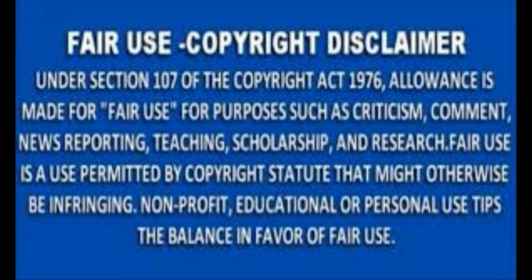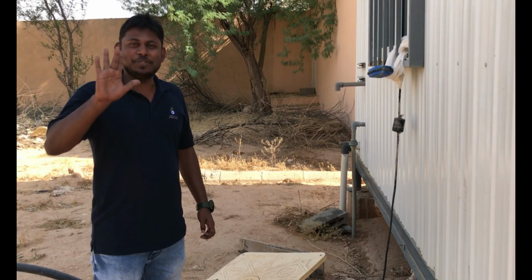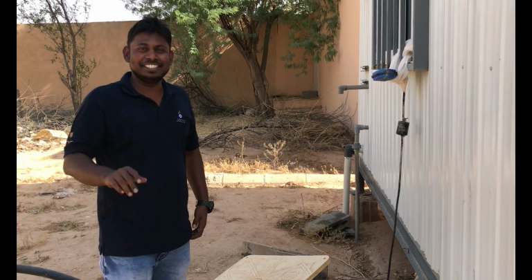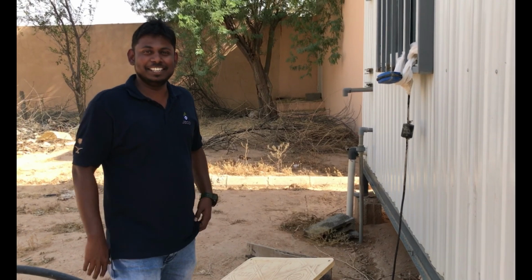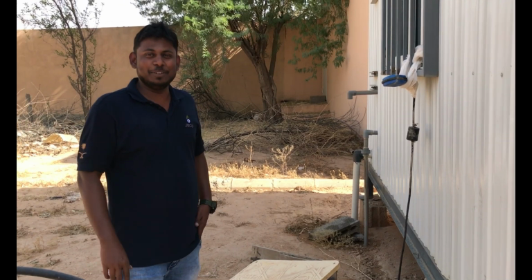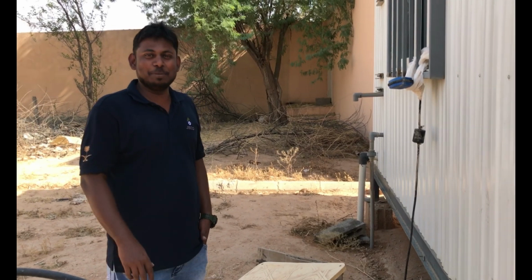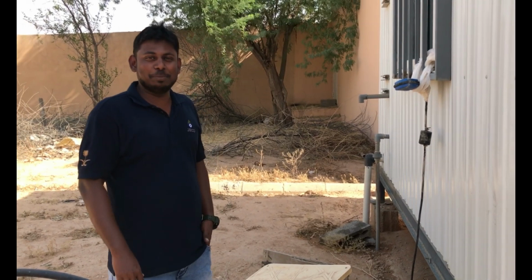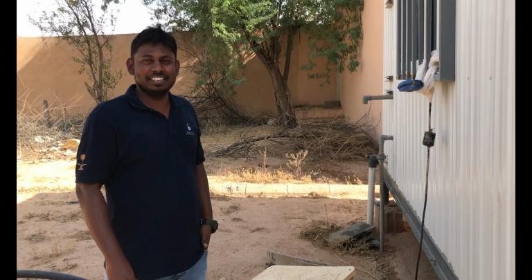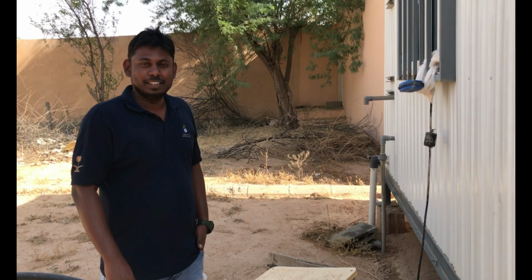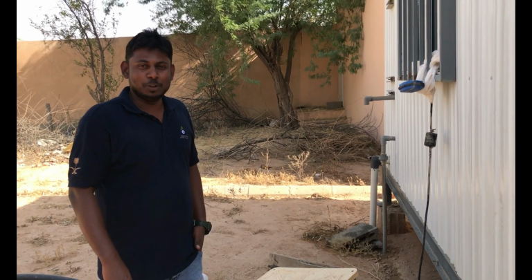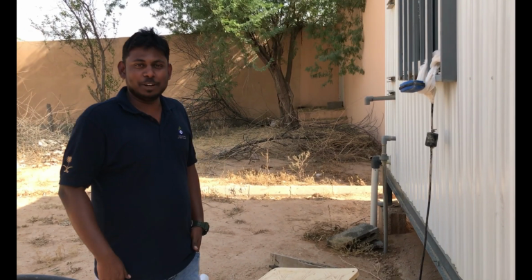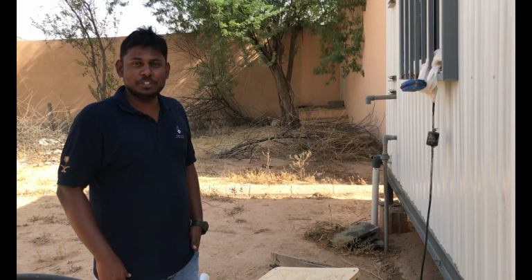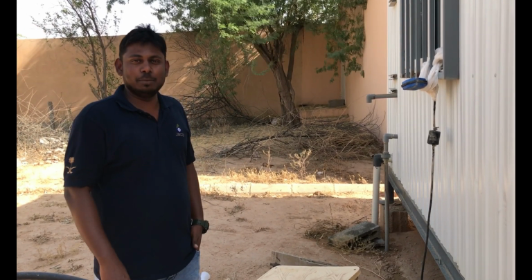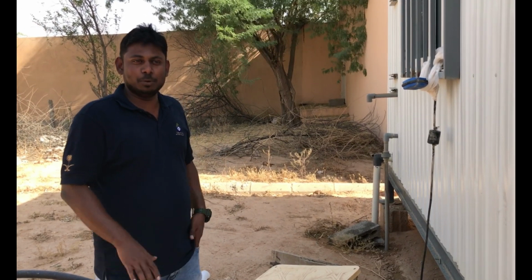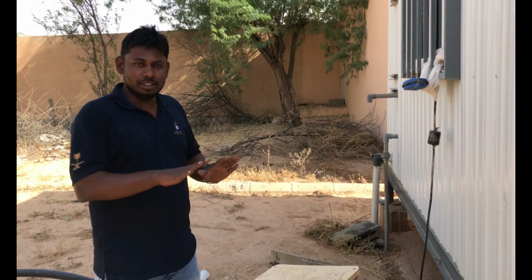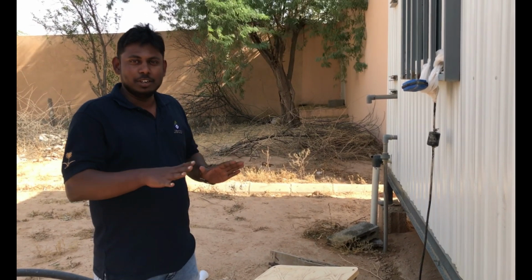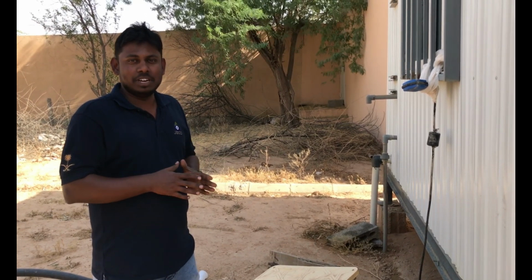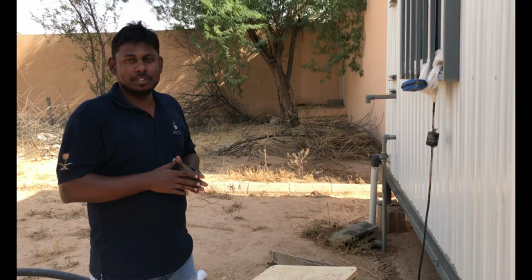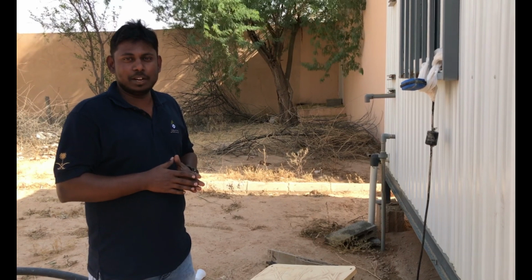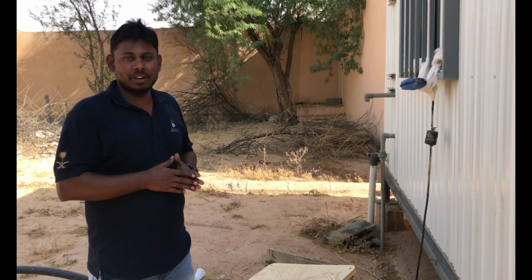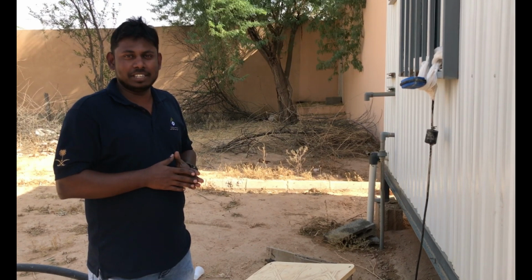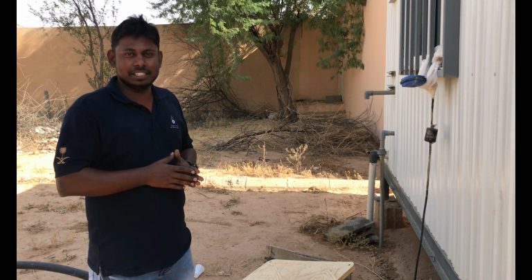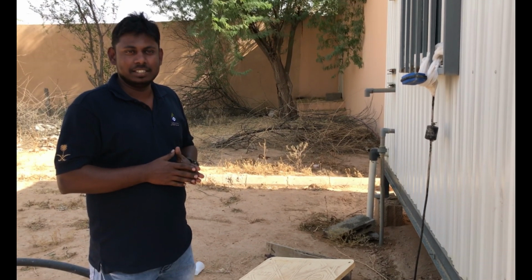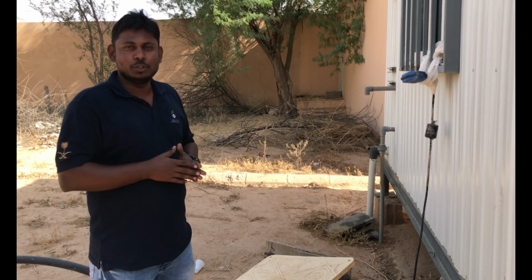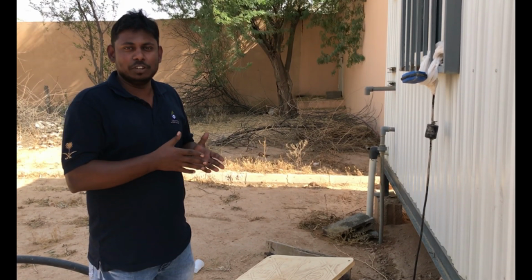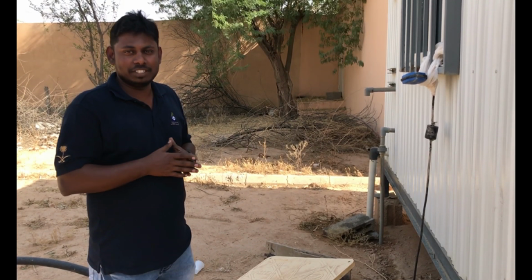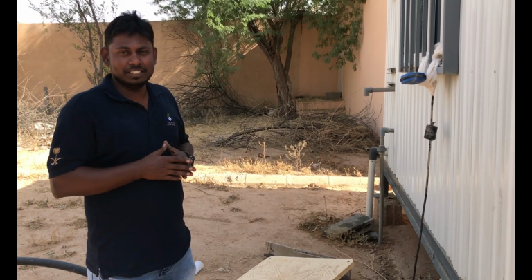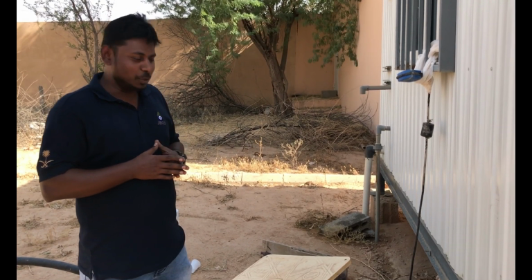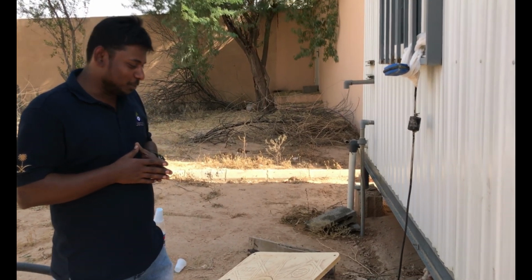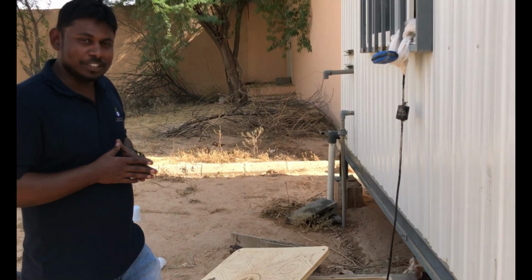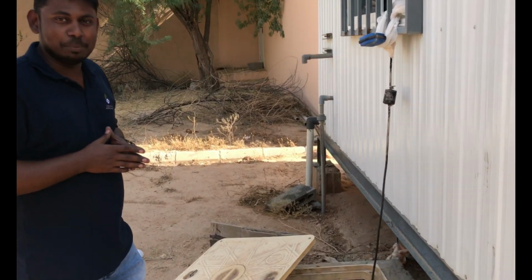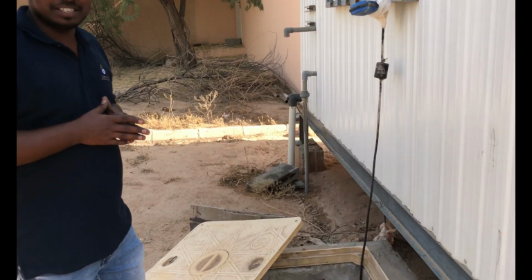Hi friends, welcome to Met Plaza. Today we are going to see about one small commercial RO plant installation. So how is the tank? Let's go to the process.